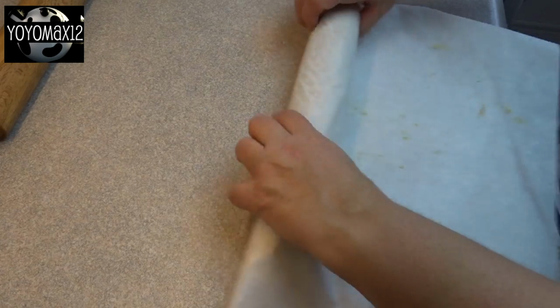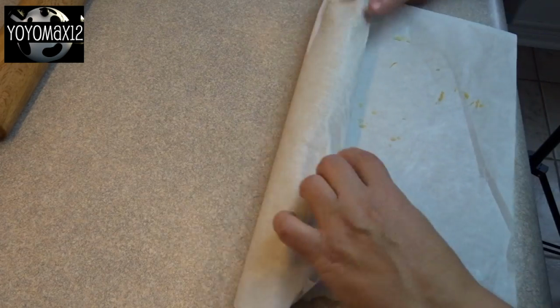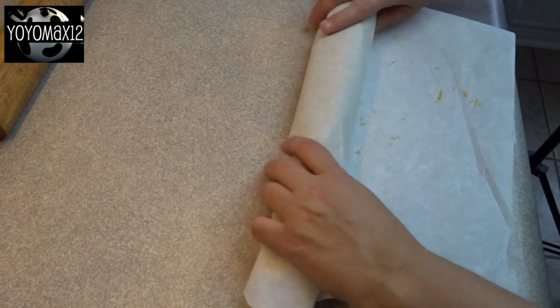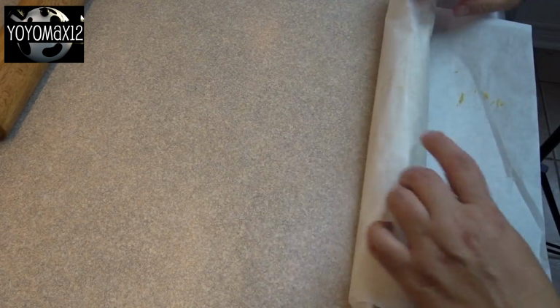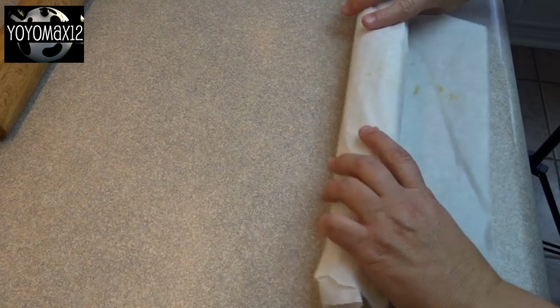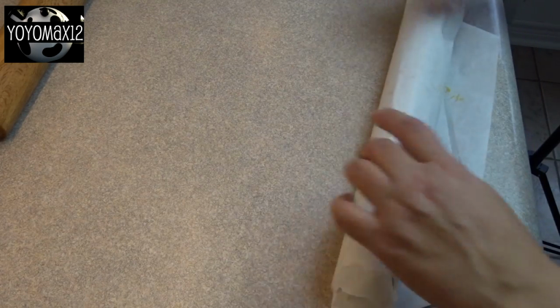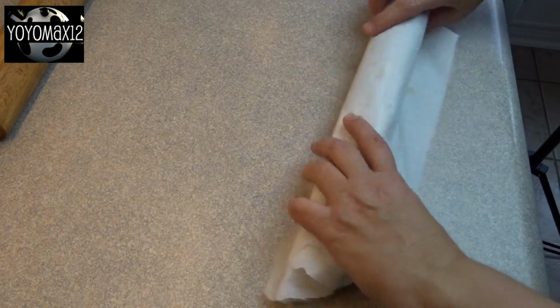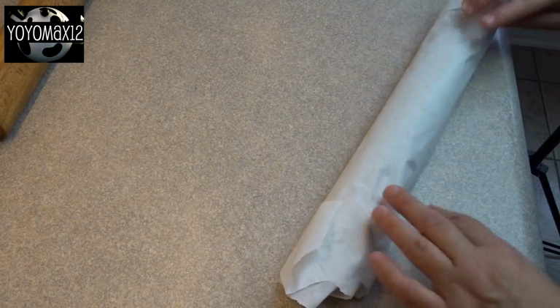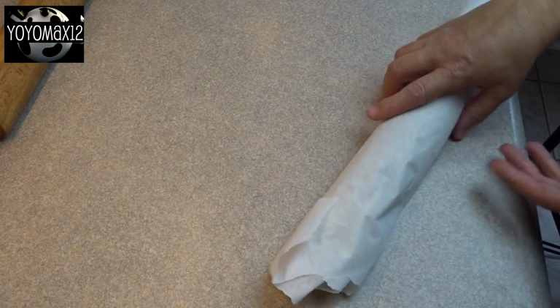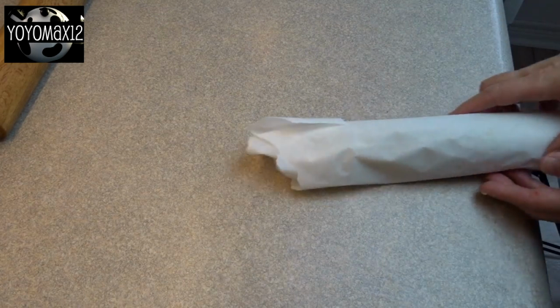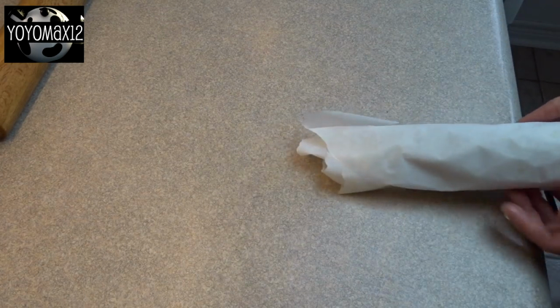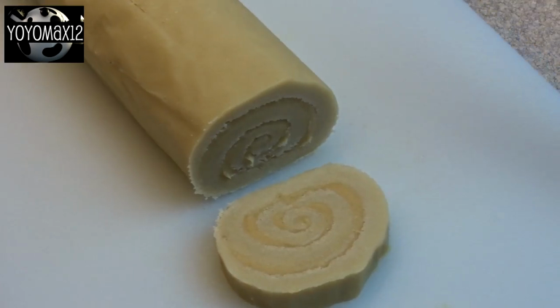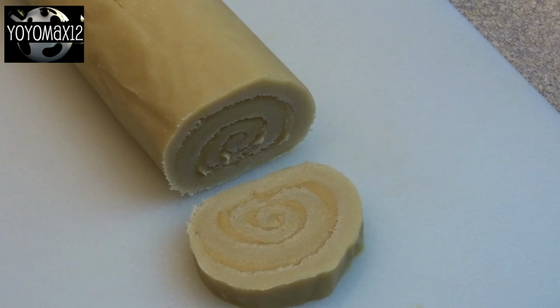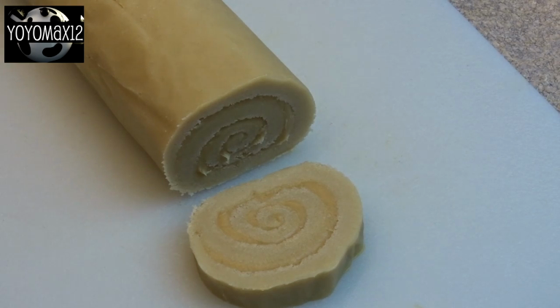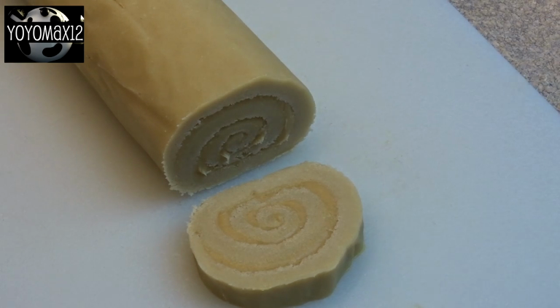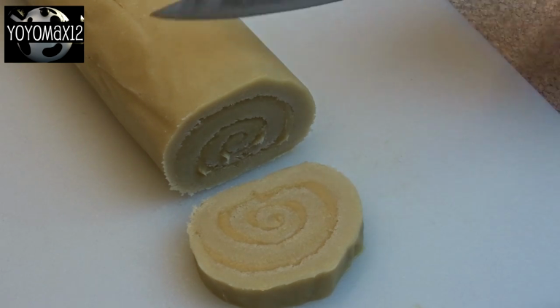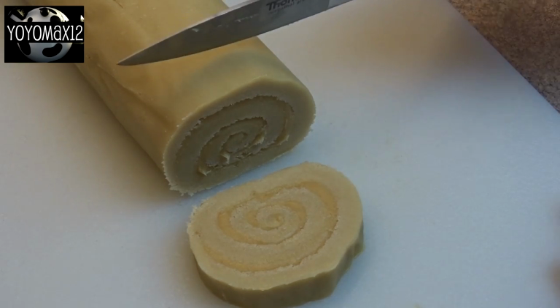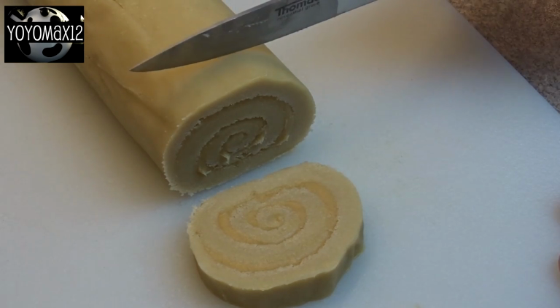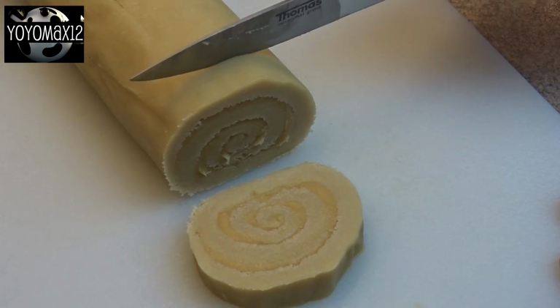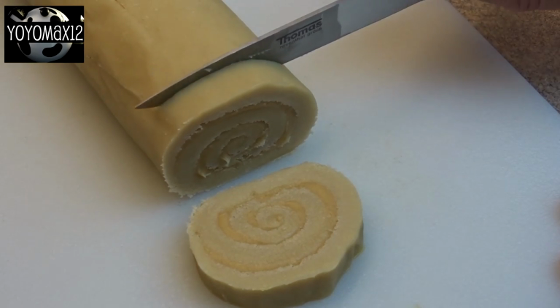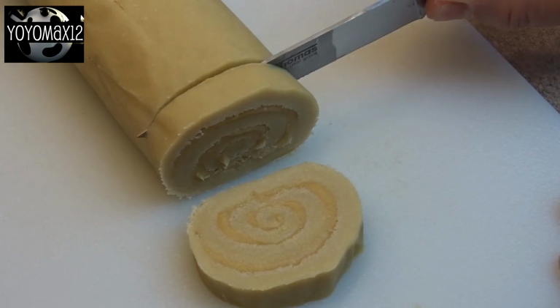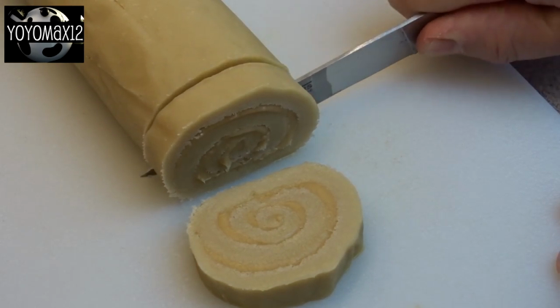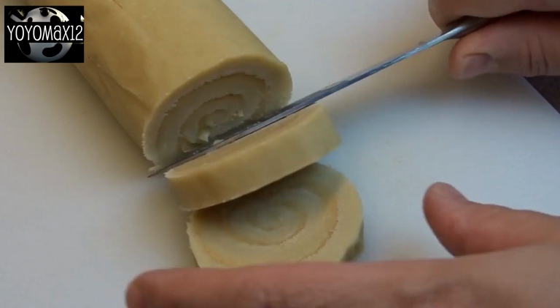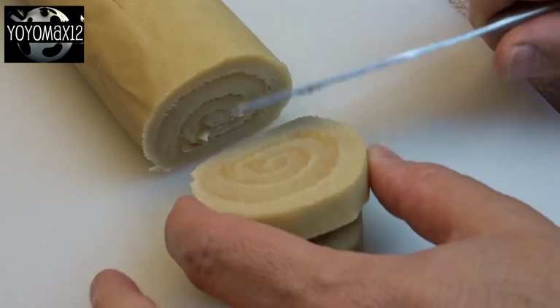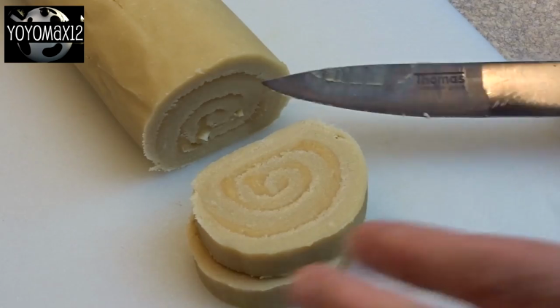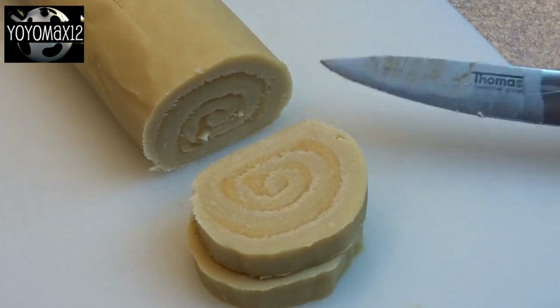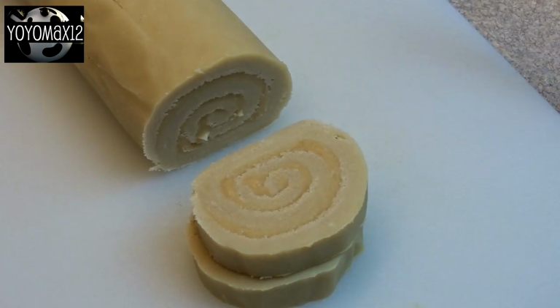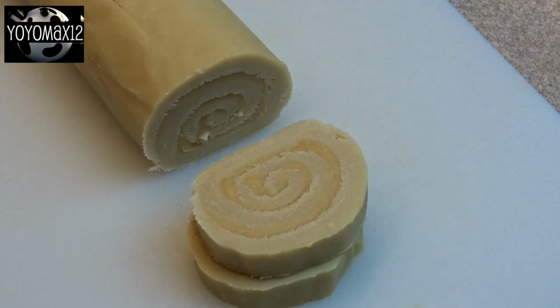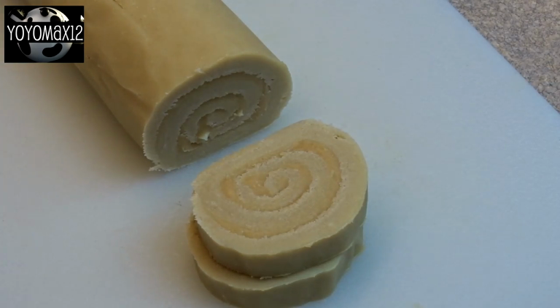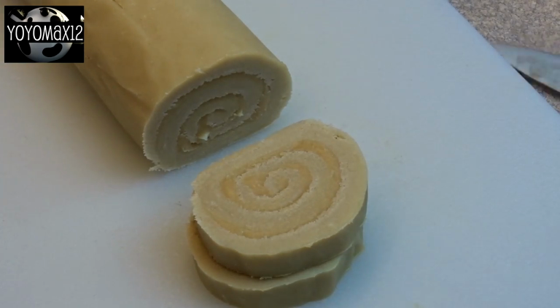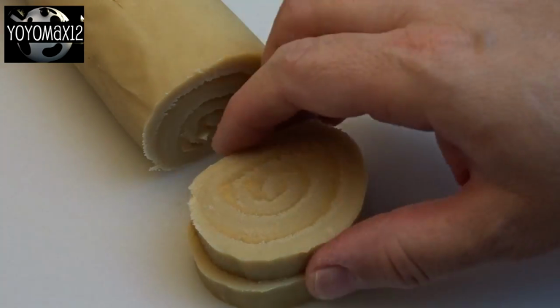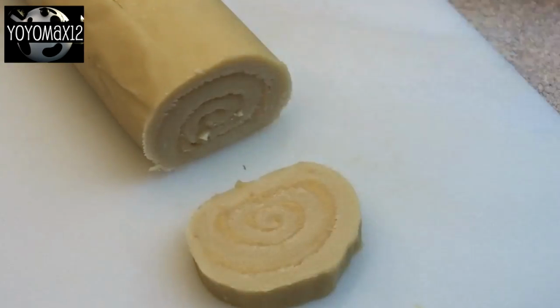When you're all done, just roll it up in the same piece of parchment and put it in the refrigerator to chill for a couple of hours. I put mine again in the freezer for about an hour and it was nicely chilled and very easy to slice.